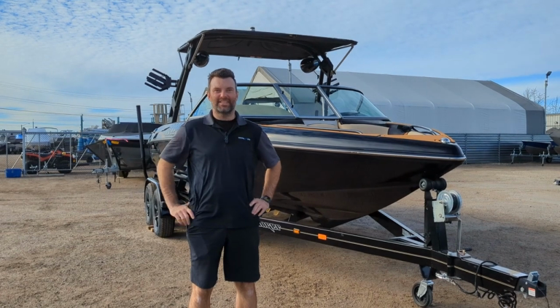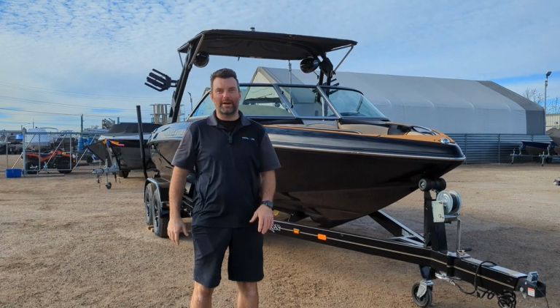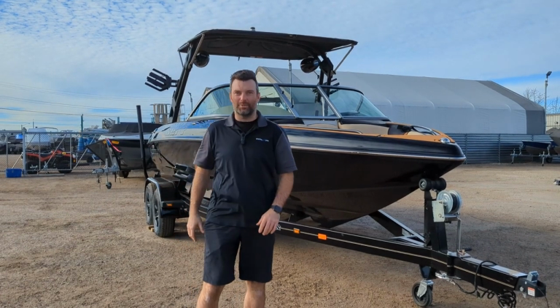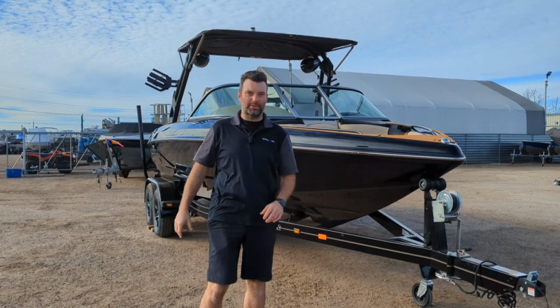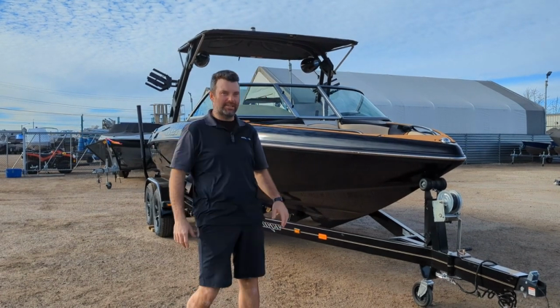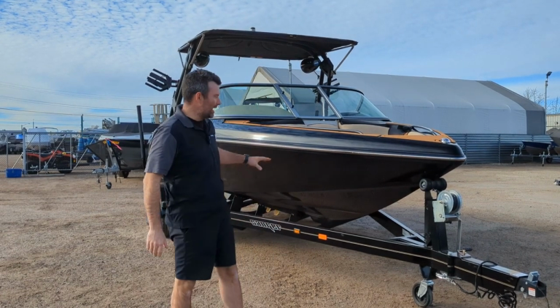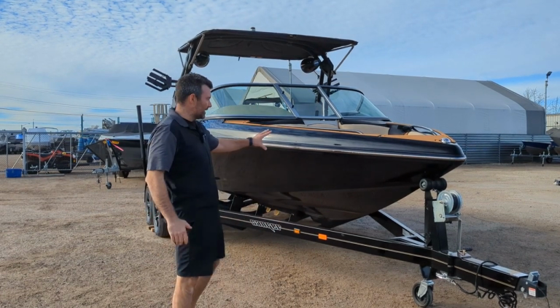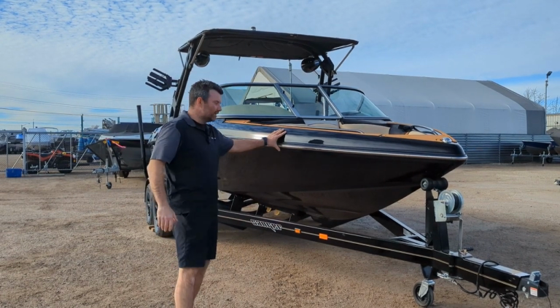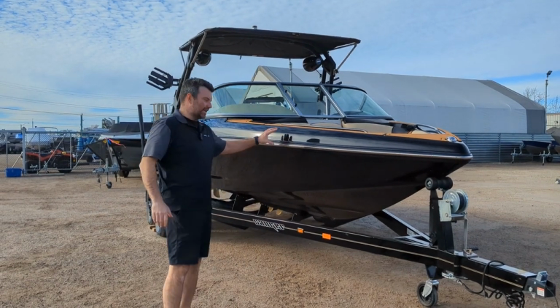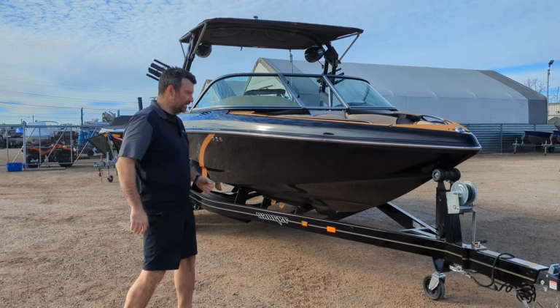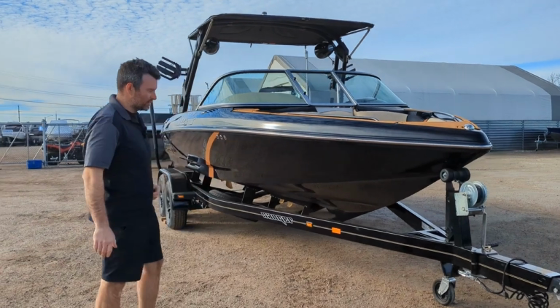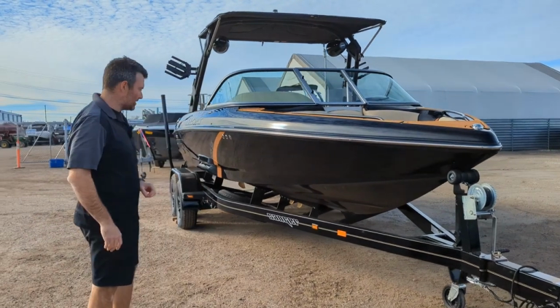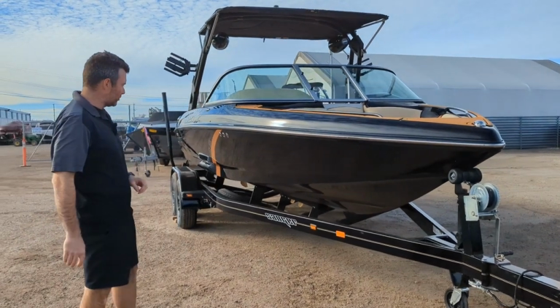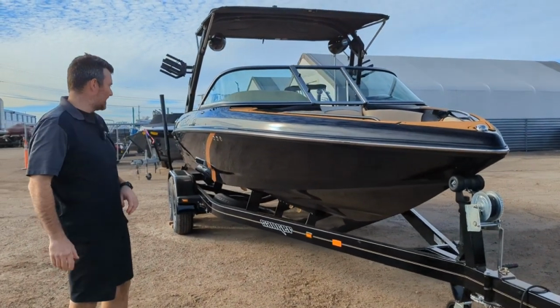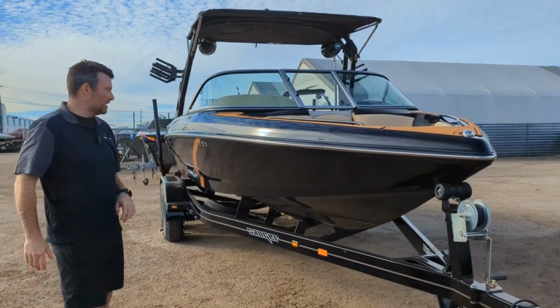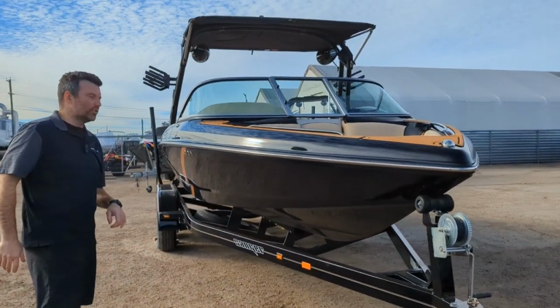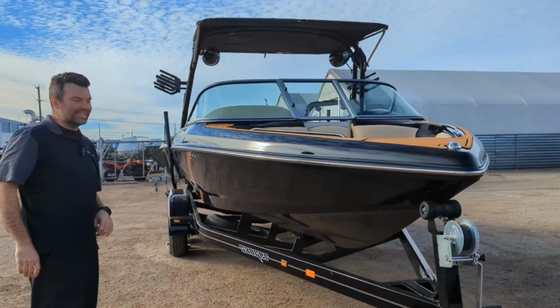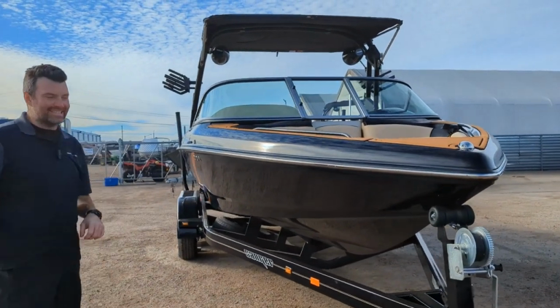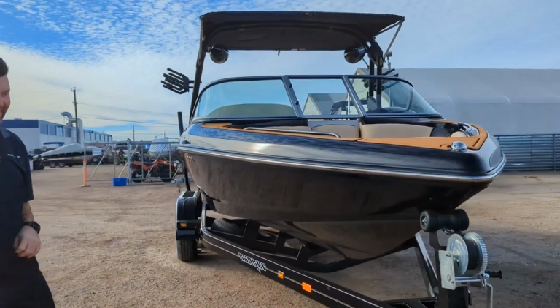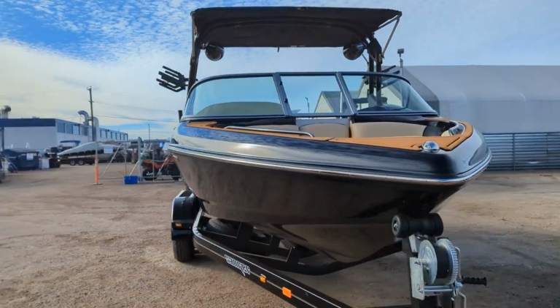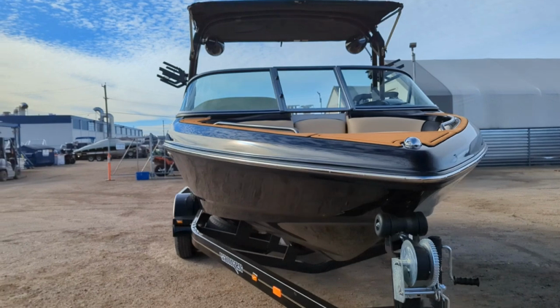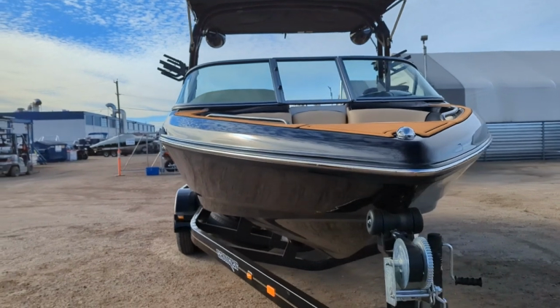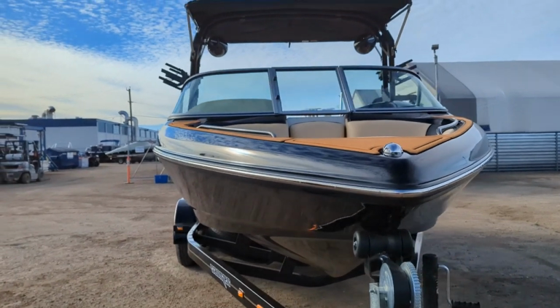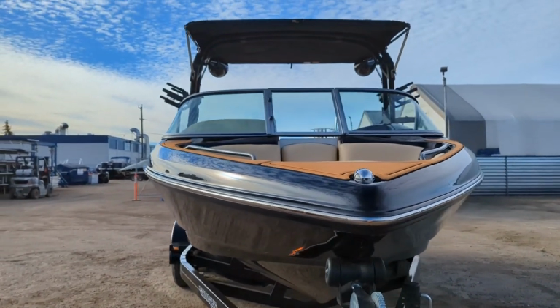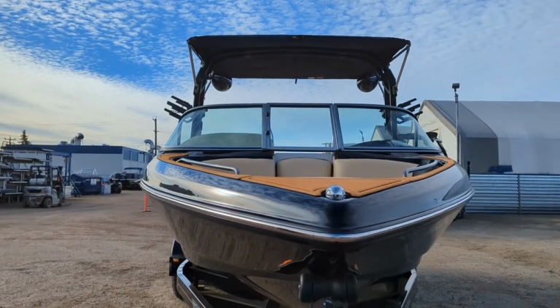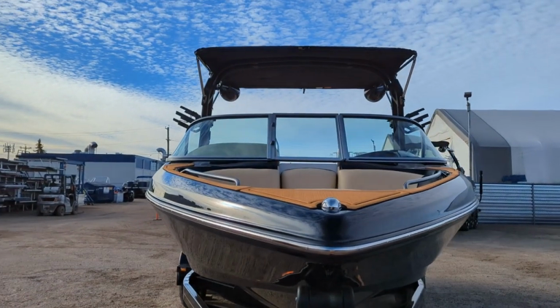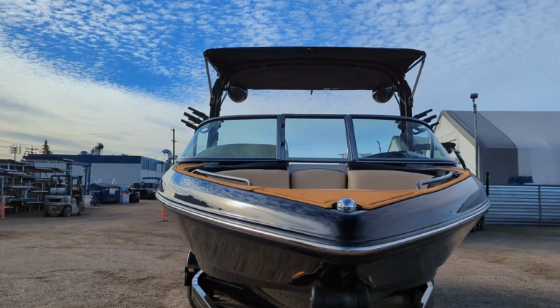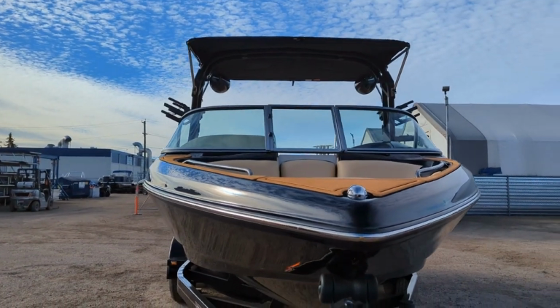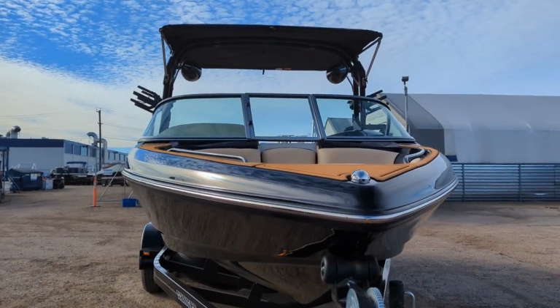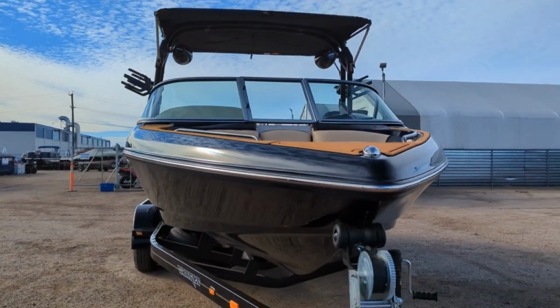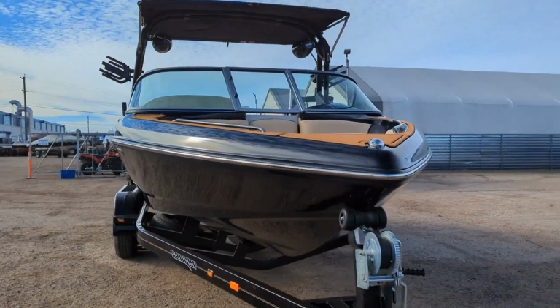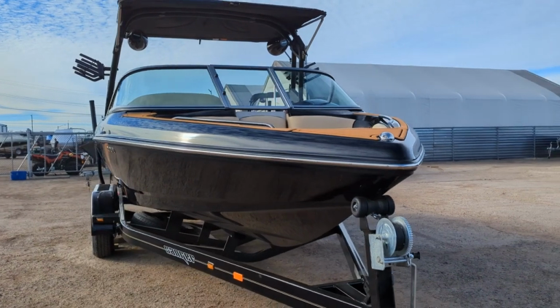Steven here from Recreational Powersports coming at you with a brand new Sanger. Just got a couple in here. So this is a 2024 Sanger 215SX. I'll go through with you, talk to the bottom, show you all the features, show you what we love about these boats.